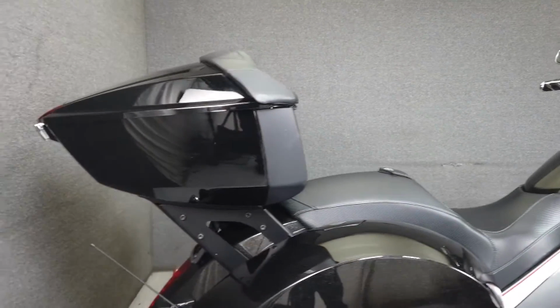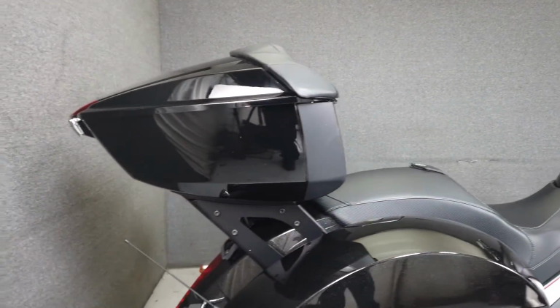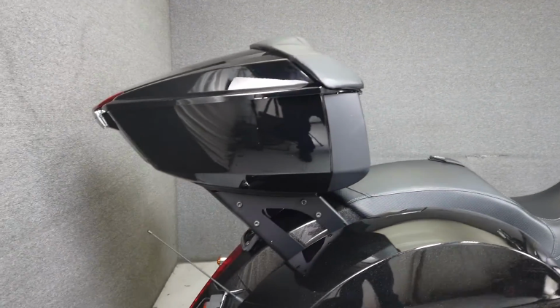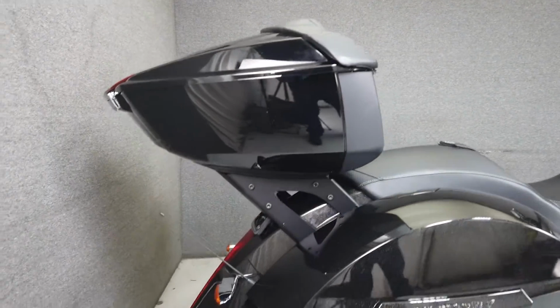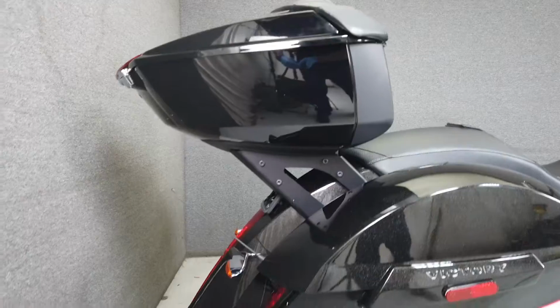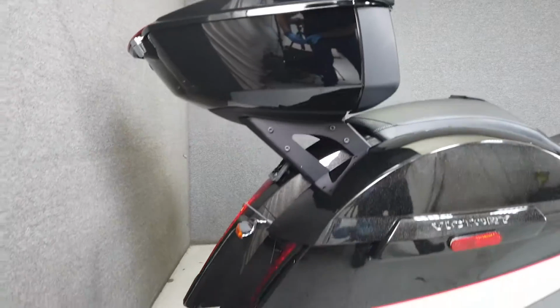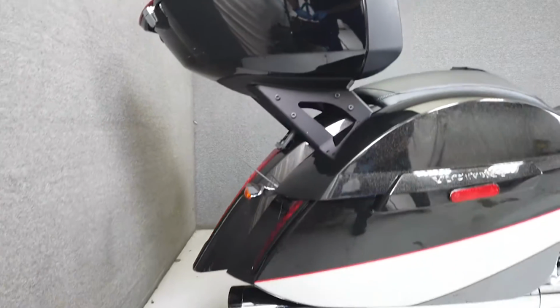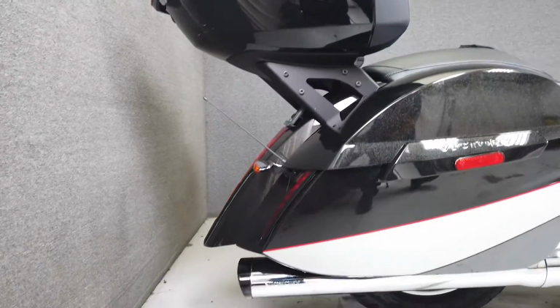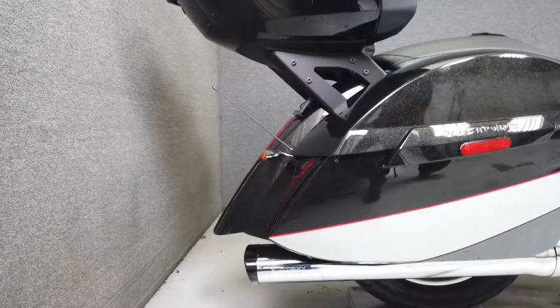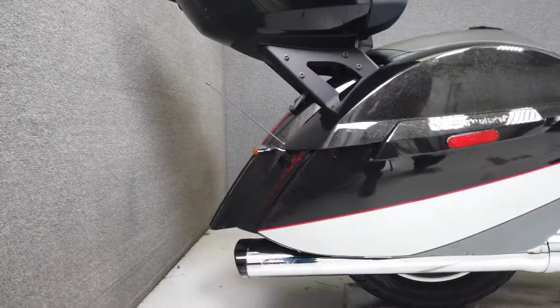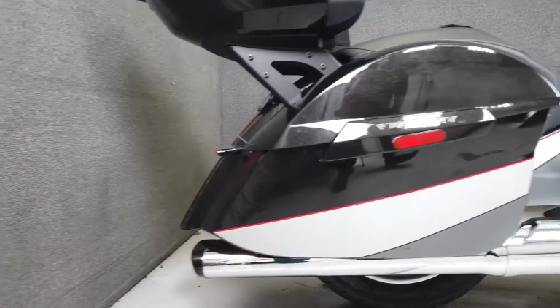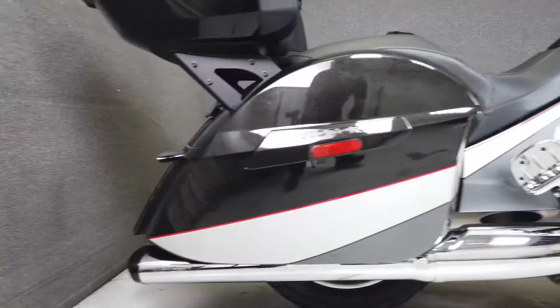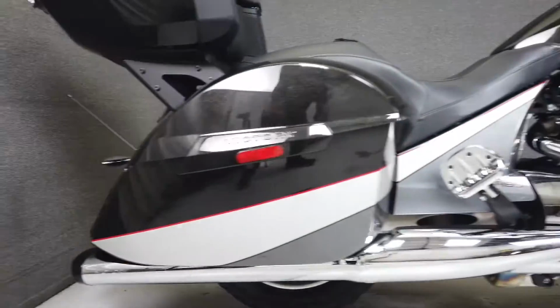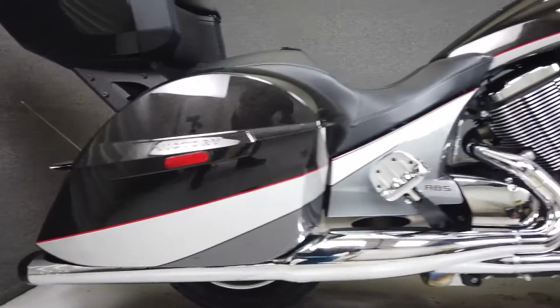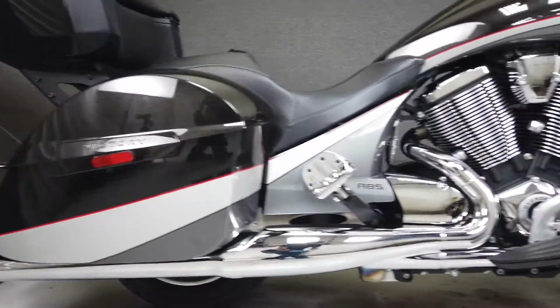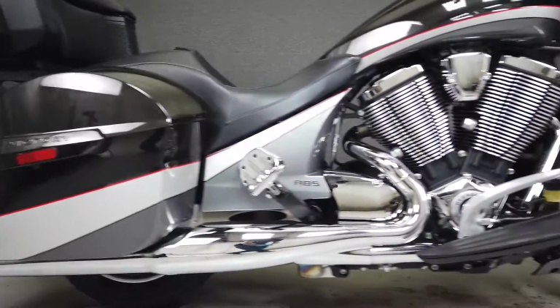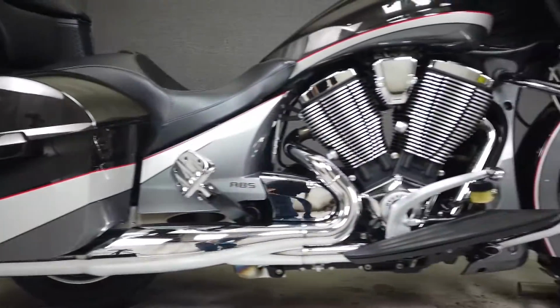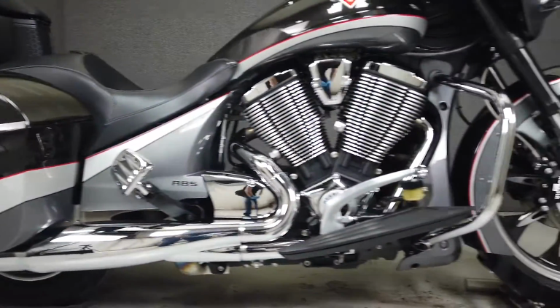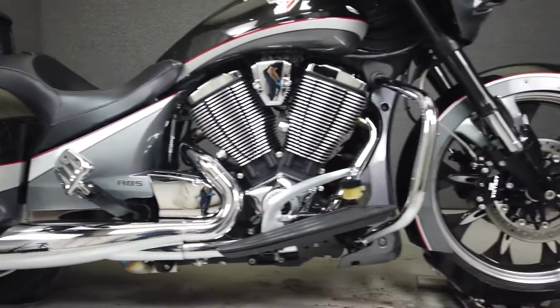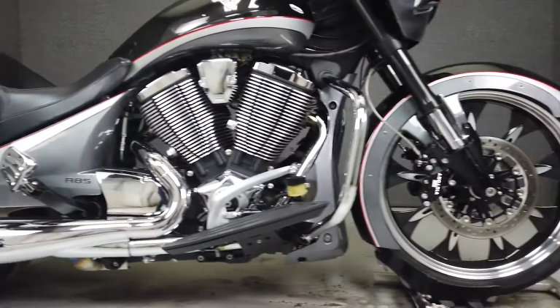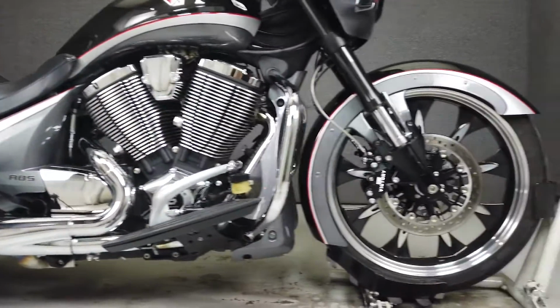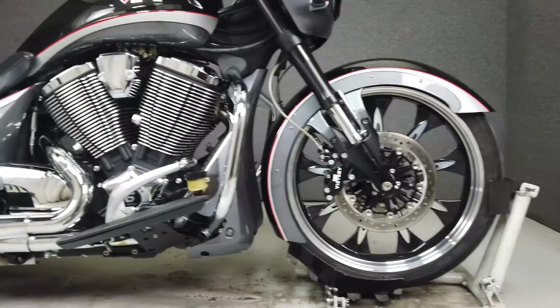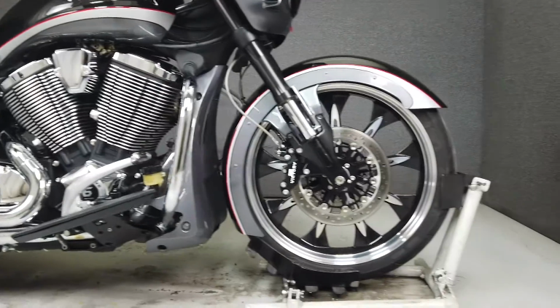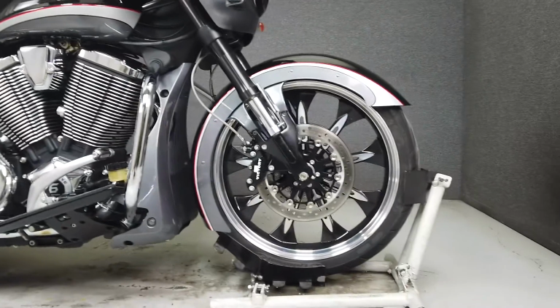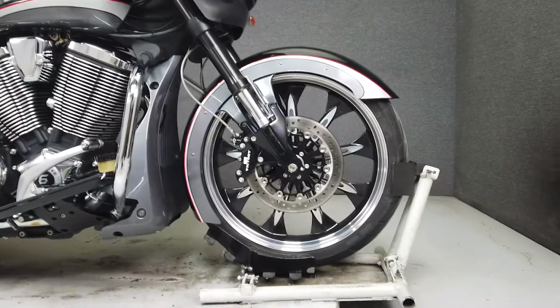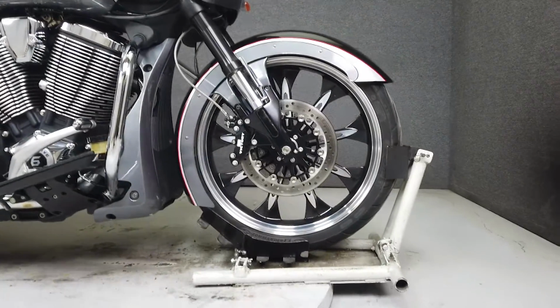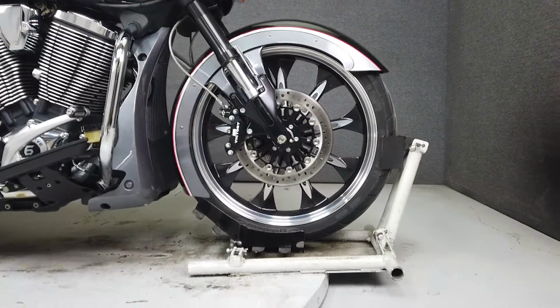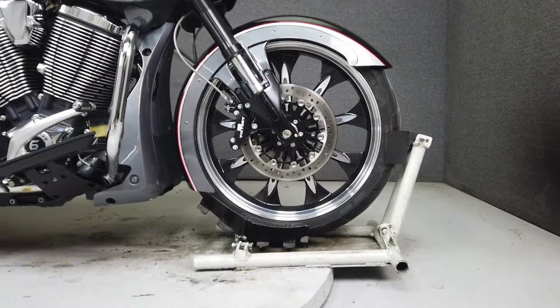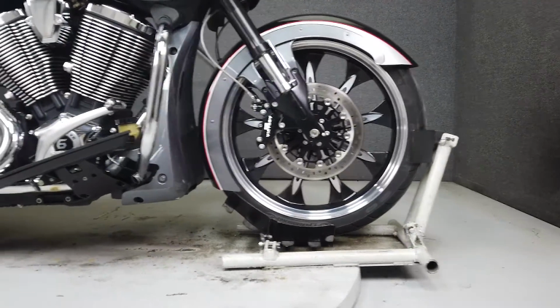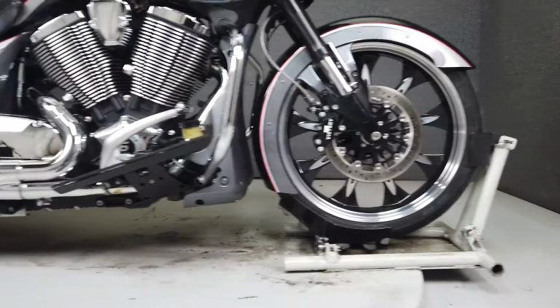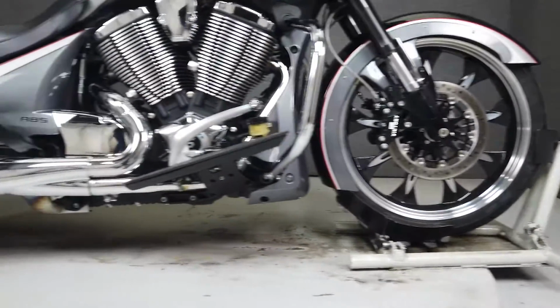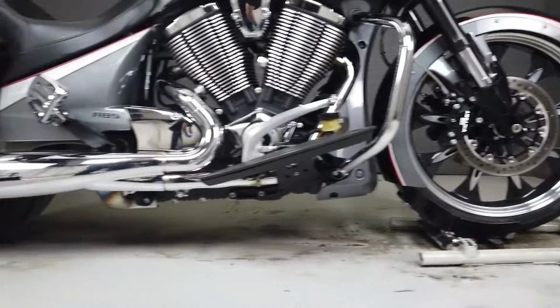This is a great alternative for an American-made touring bike and has been upgraded with a Victory Performance slip-on muffler, LED headlight, Clockwork's windshield, aftermarket grips, passenger footboards, and an aftermarket trunk.